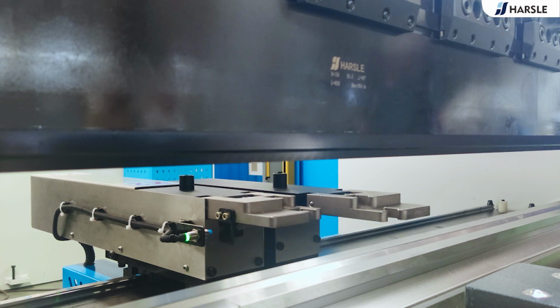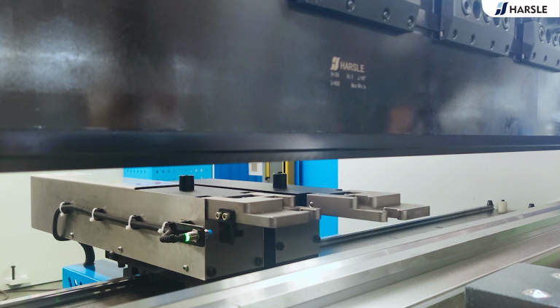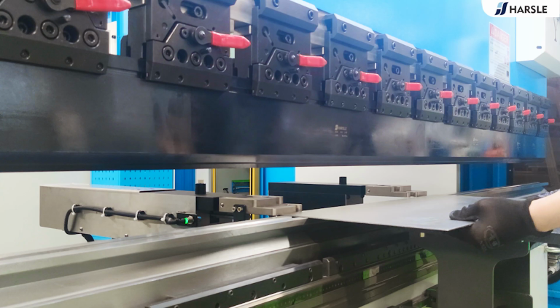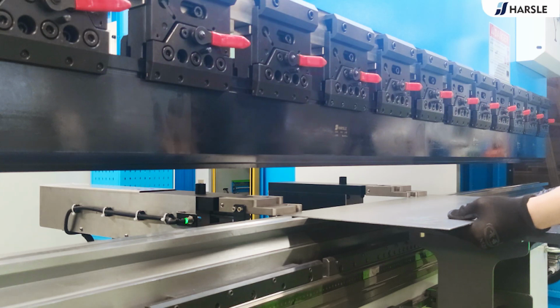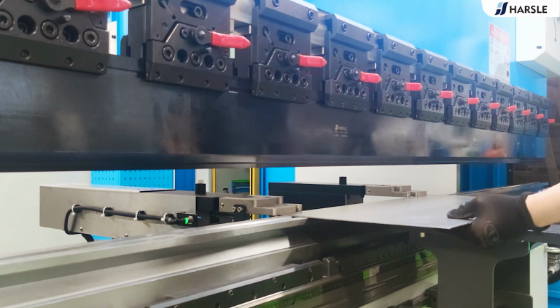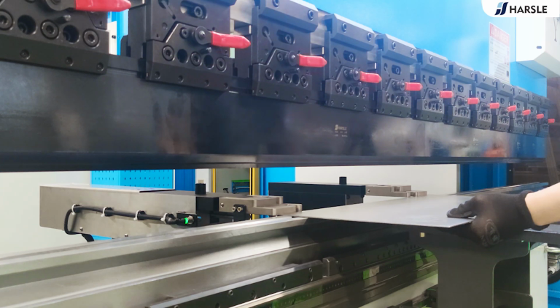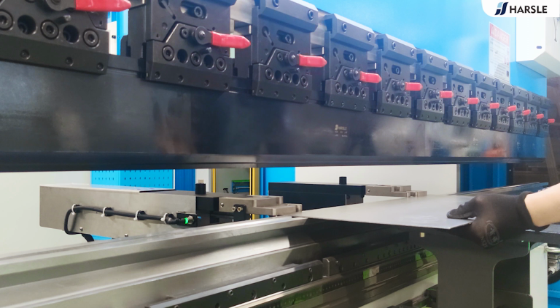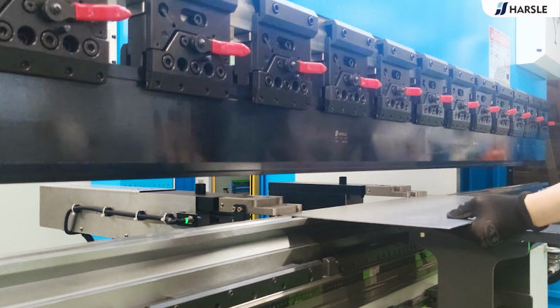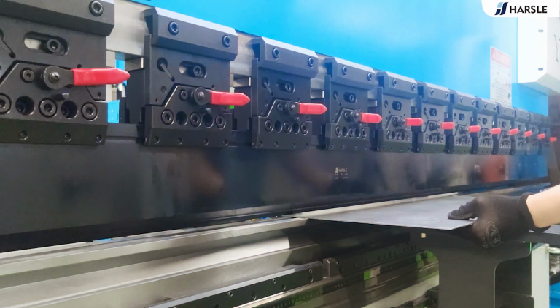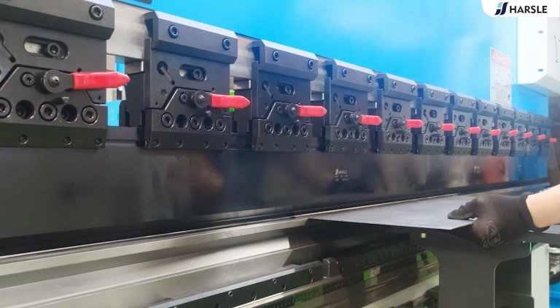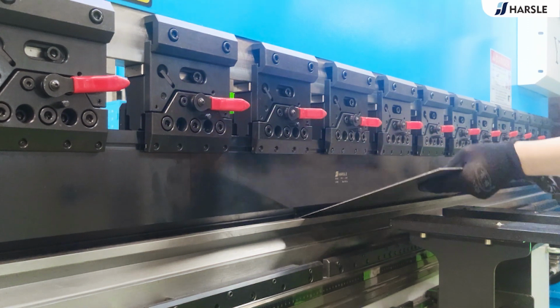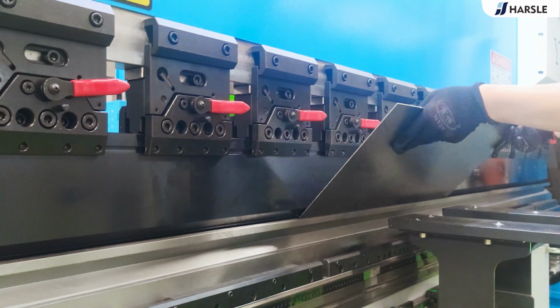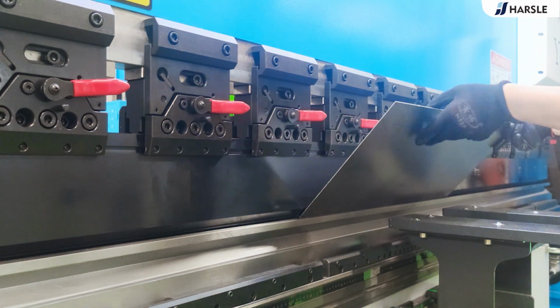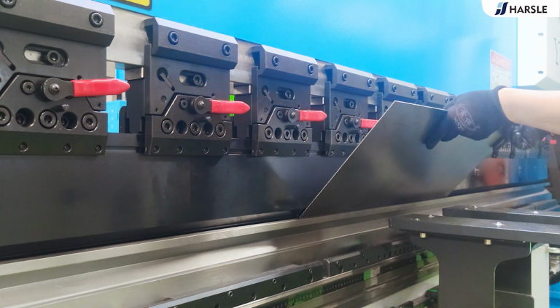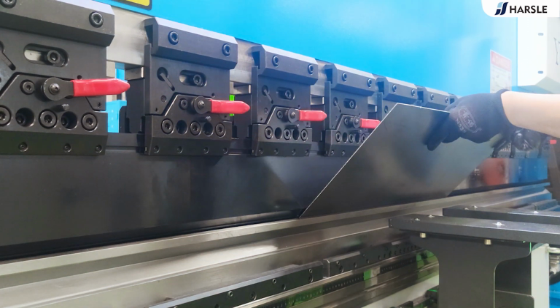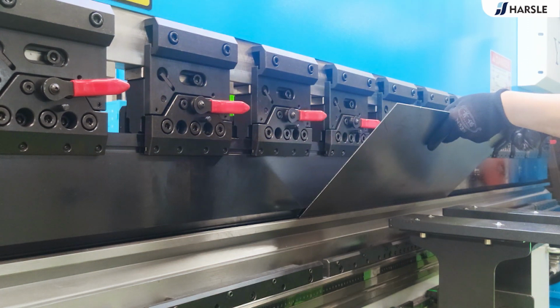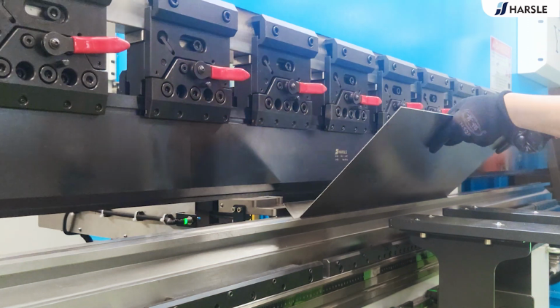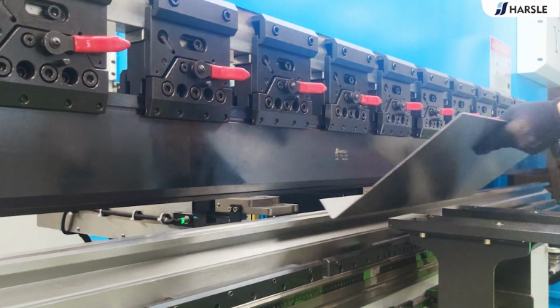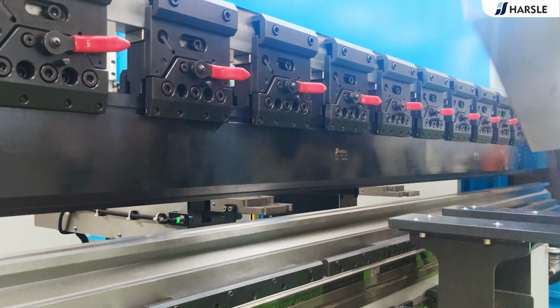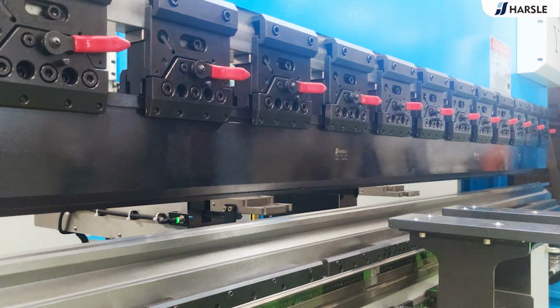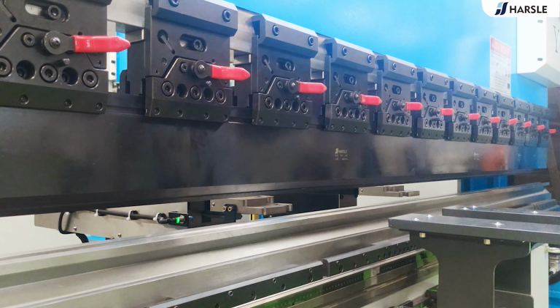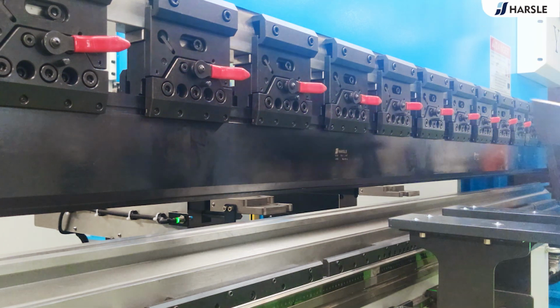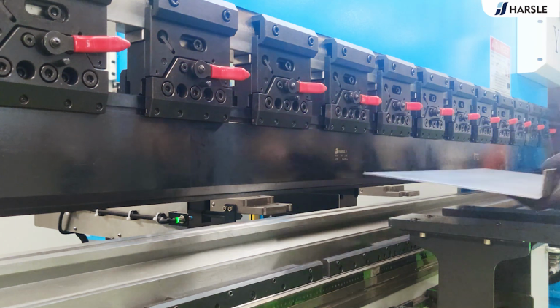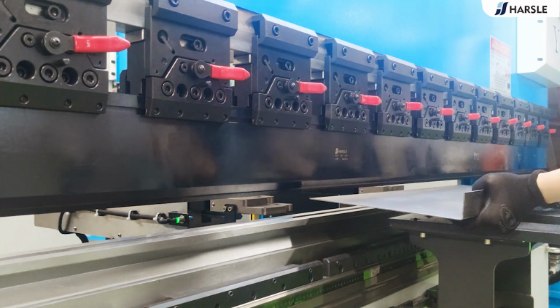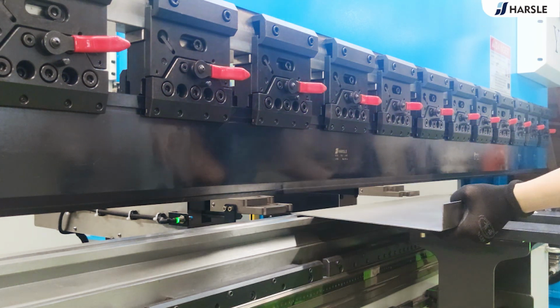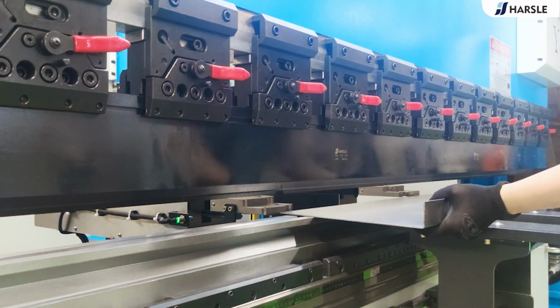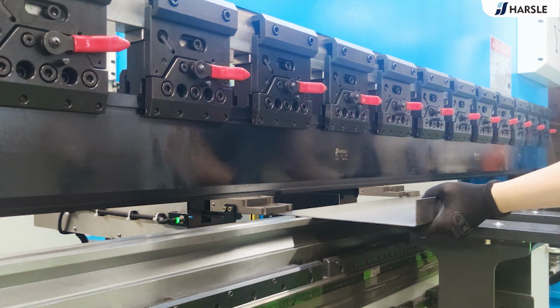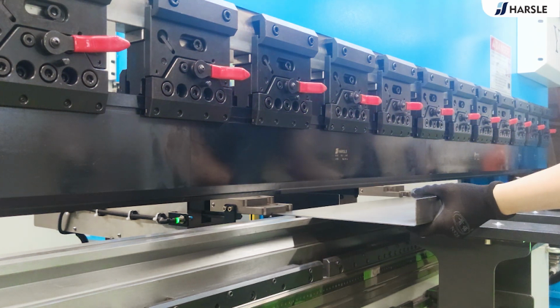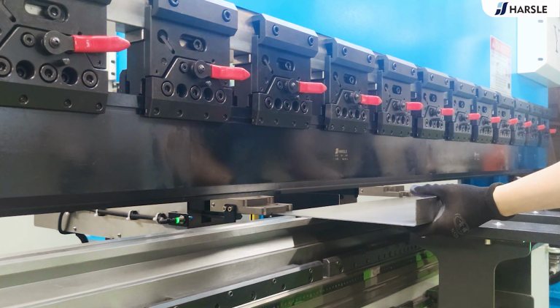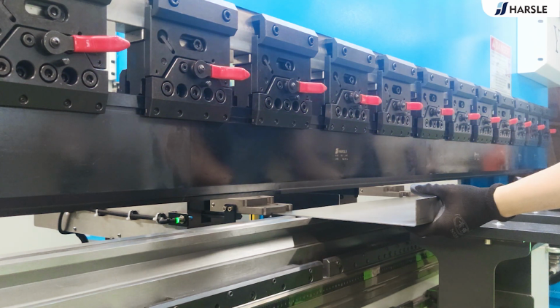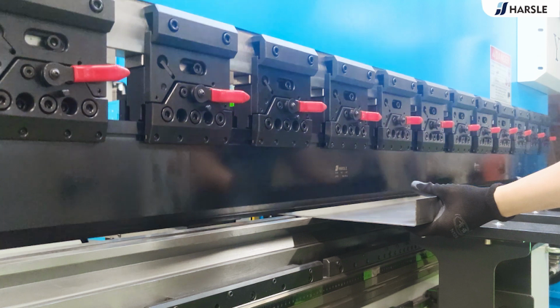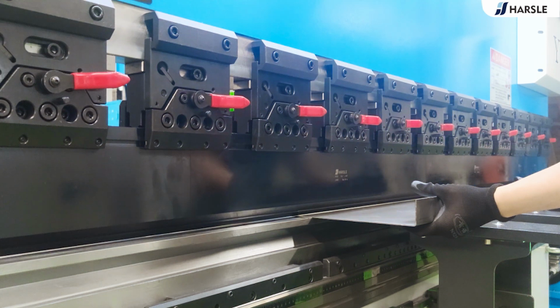Its front parts with tempering and other special treatments for long service life. The back gauge, controlled by five axes — X axis, X prime axis, R axis, Z1 axis and Z2 axis — is the key for more flexible bending.